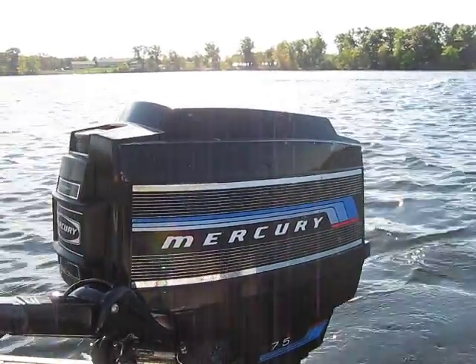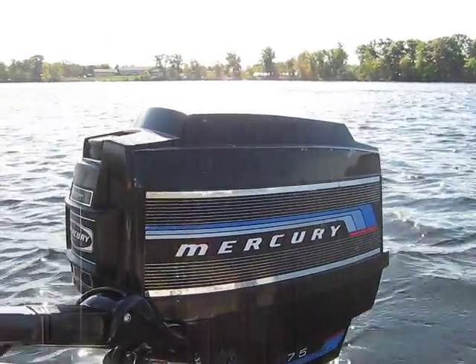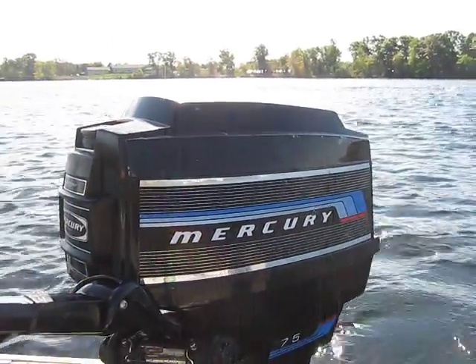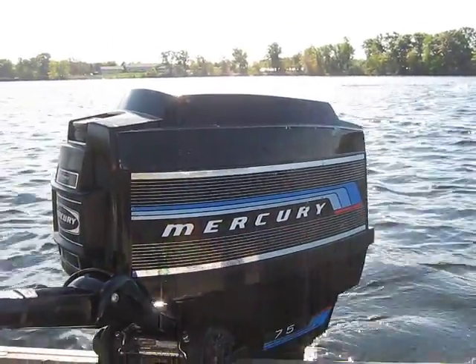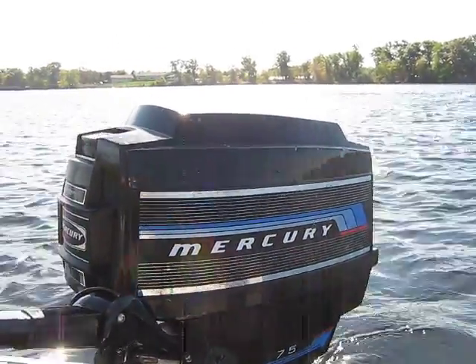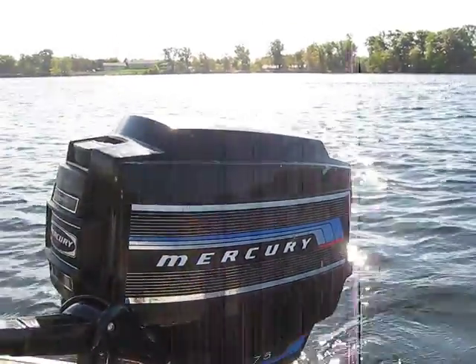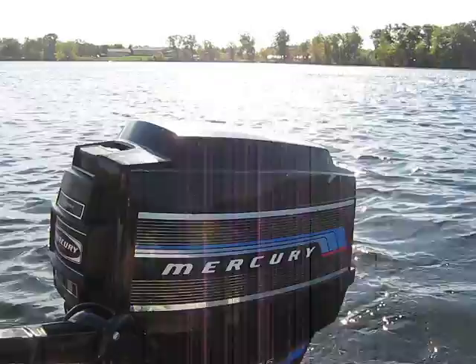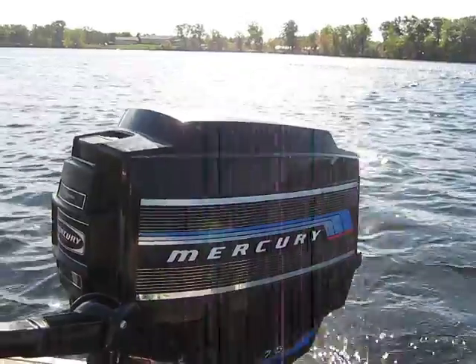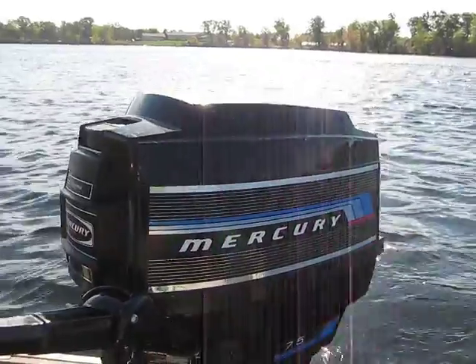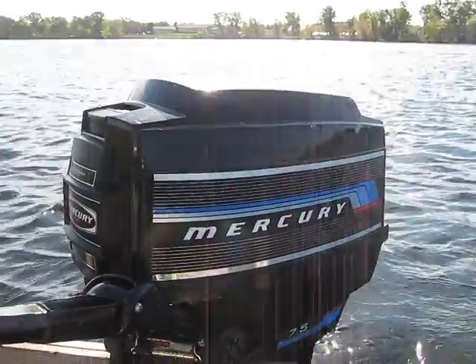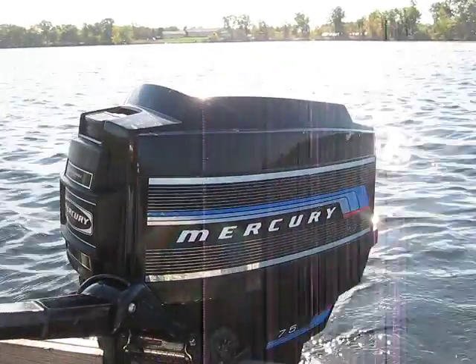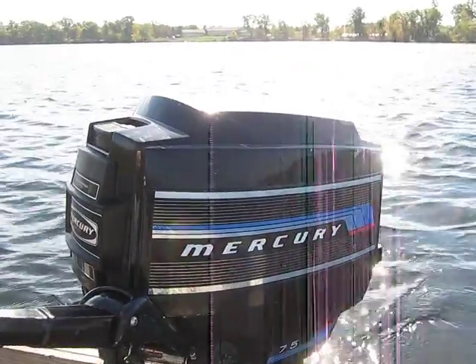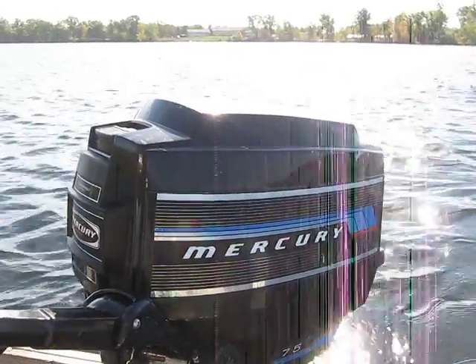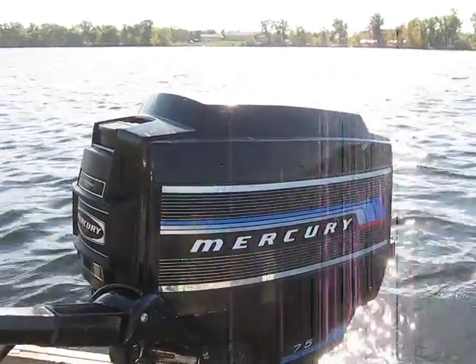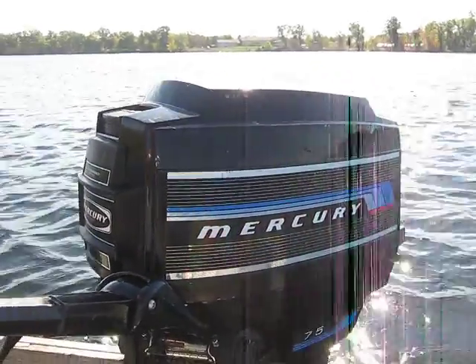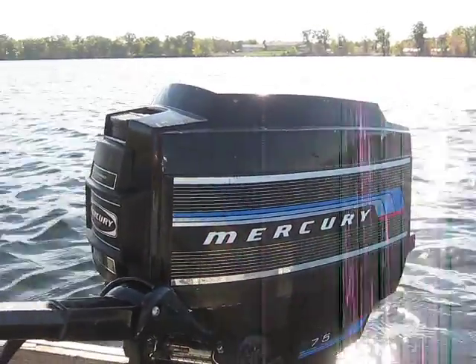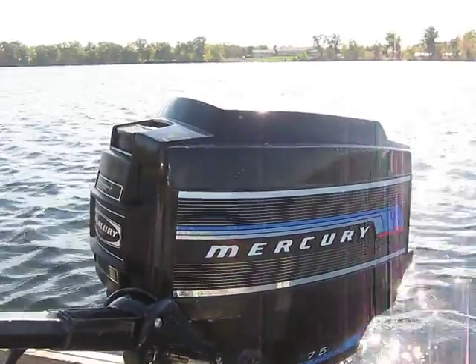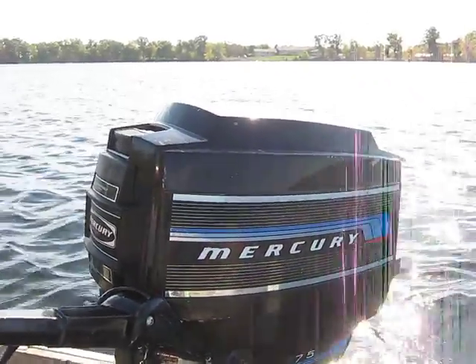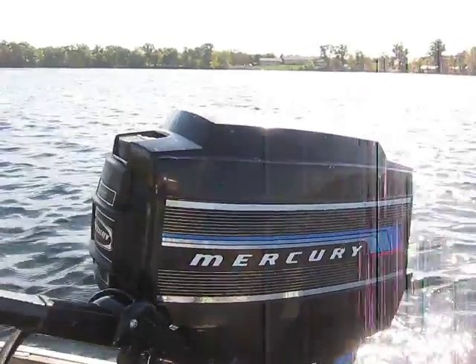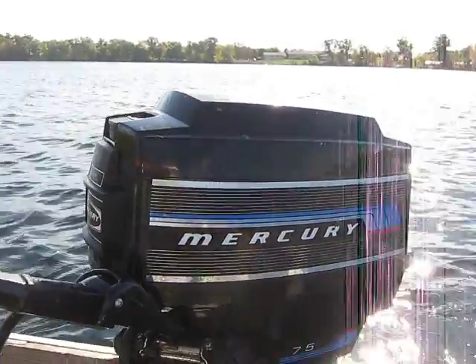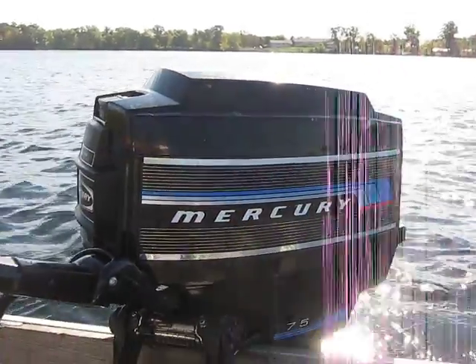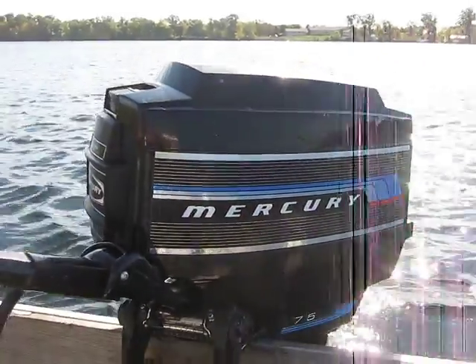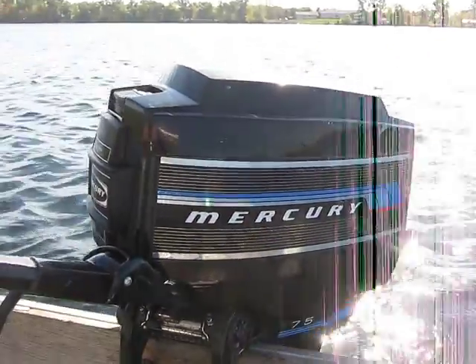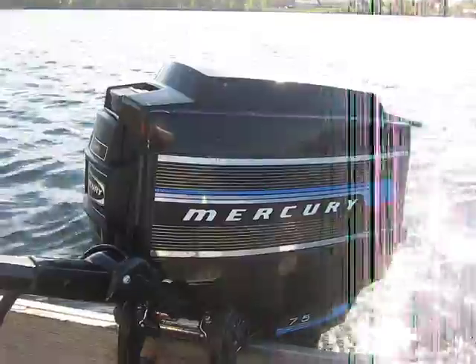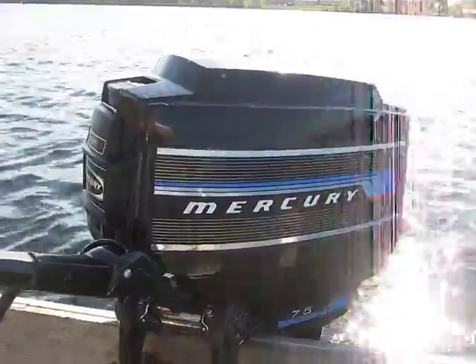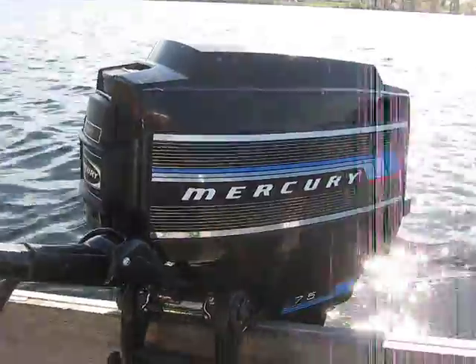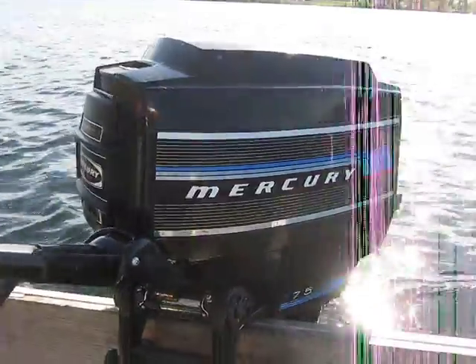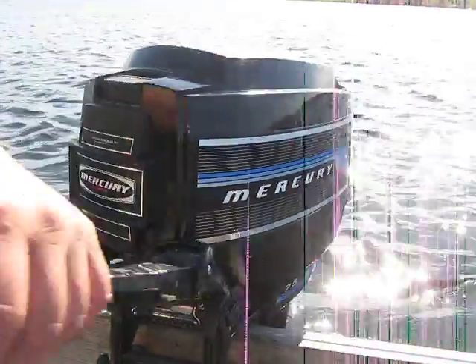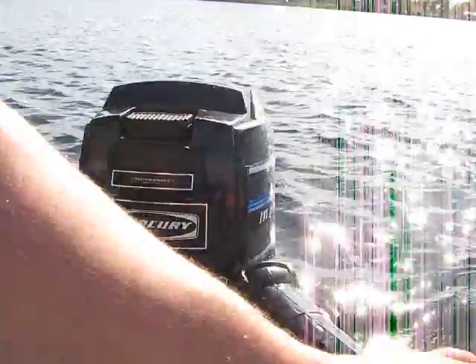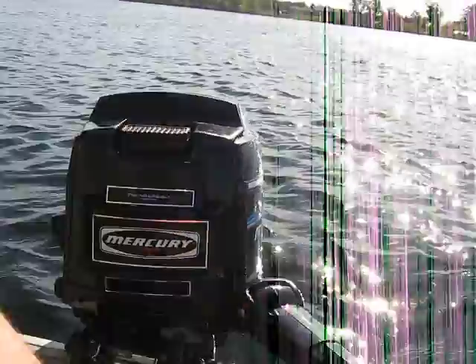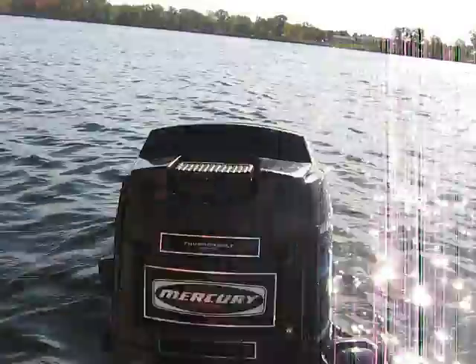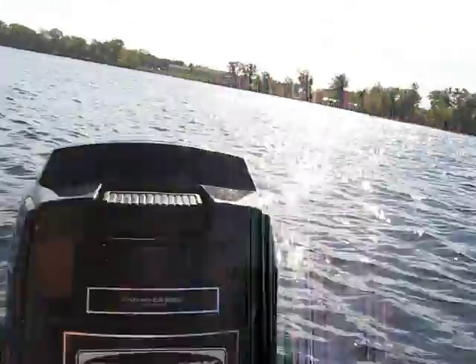We're going to start here today with this 1976 7.5 horse Mercury. I'm not usually a Mercury guy, but I picked this one up recently and it was in good shape.